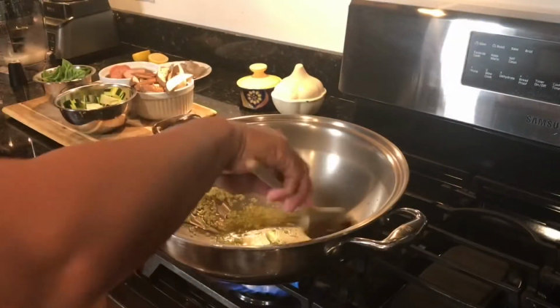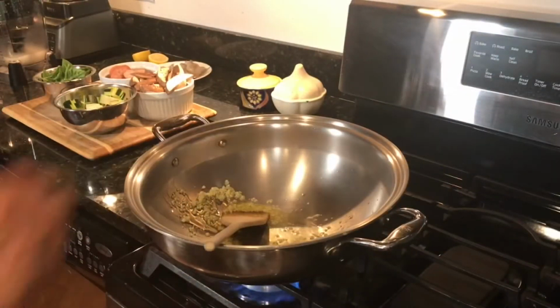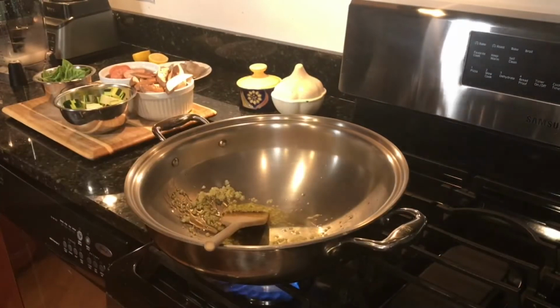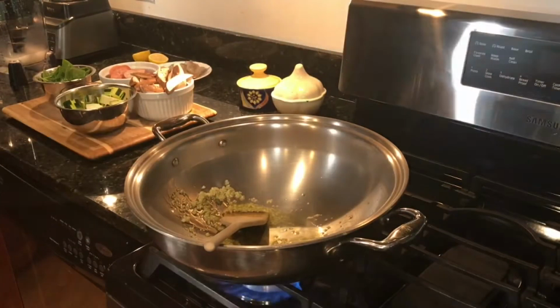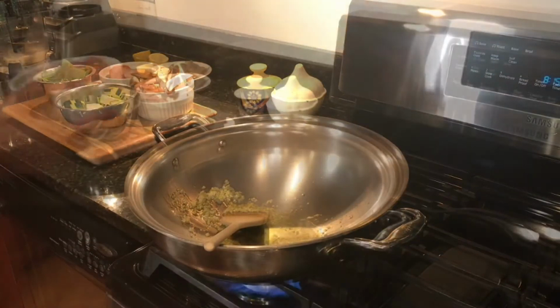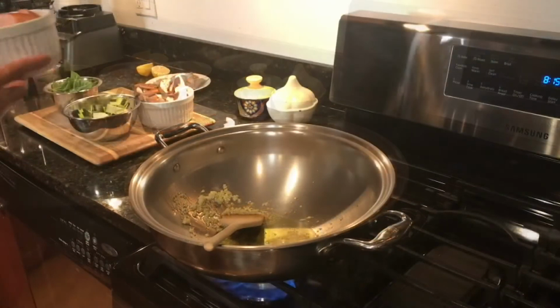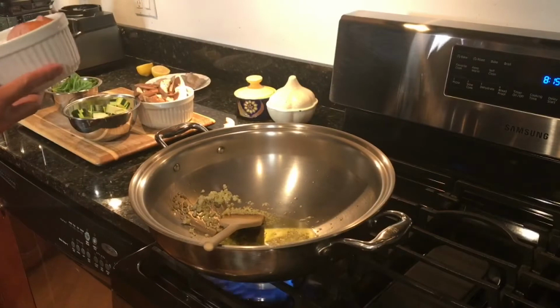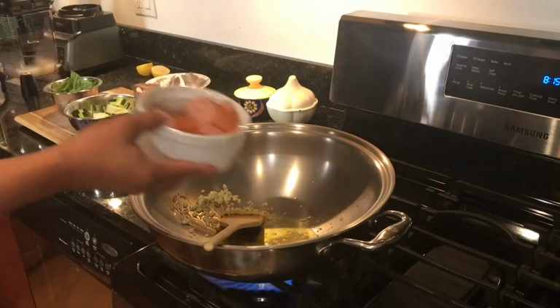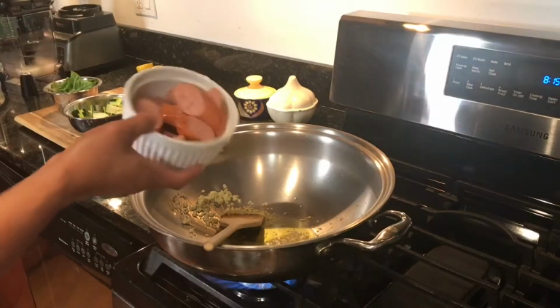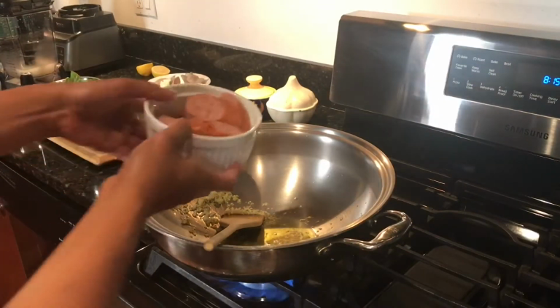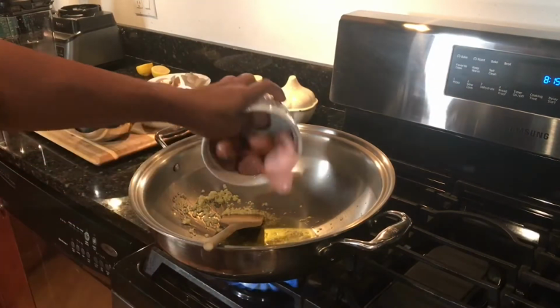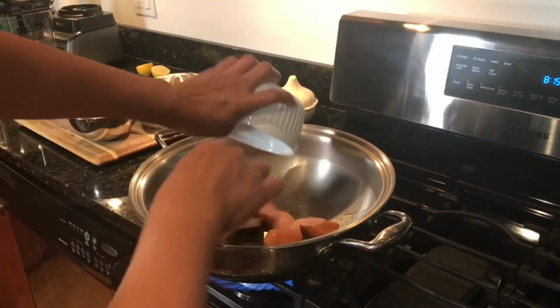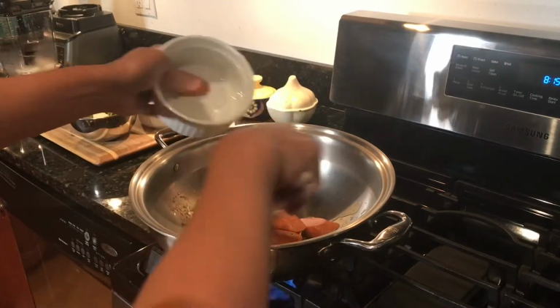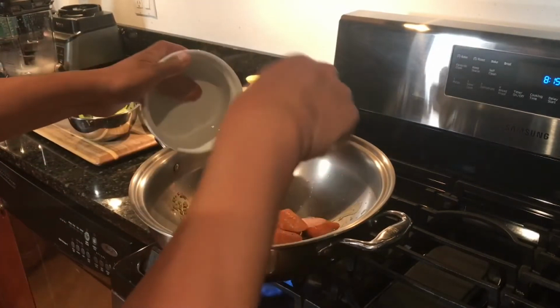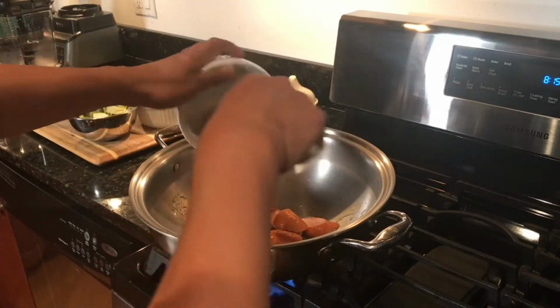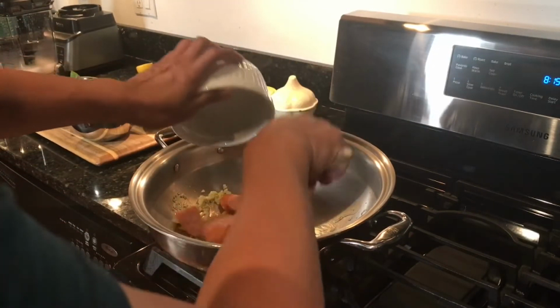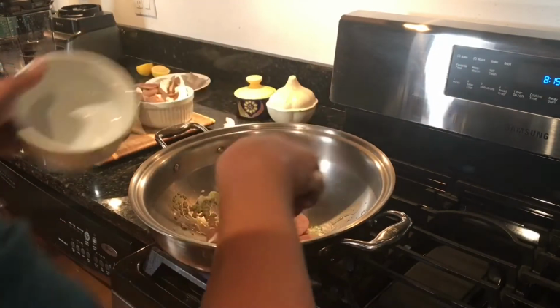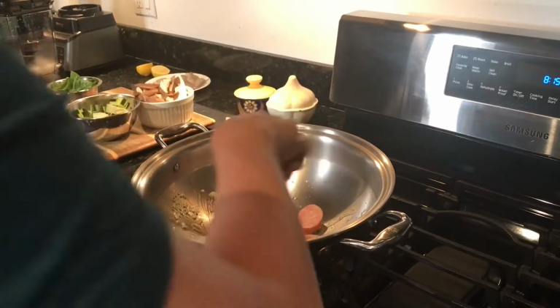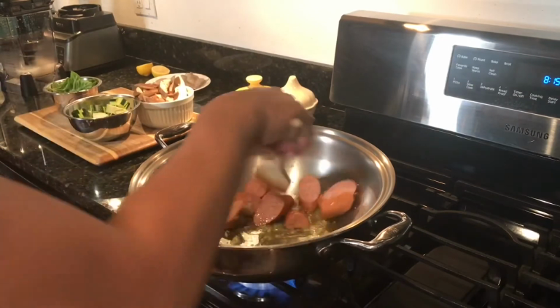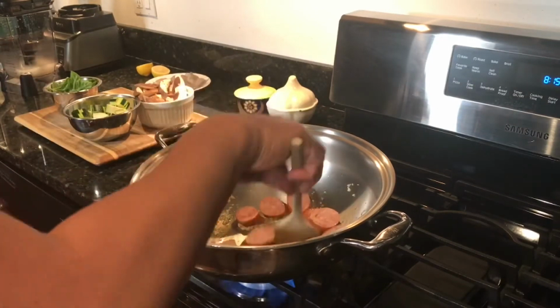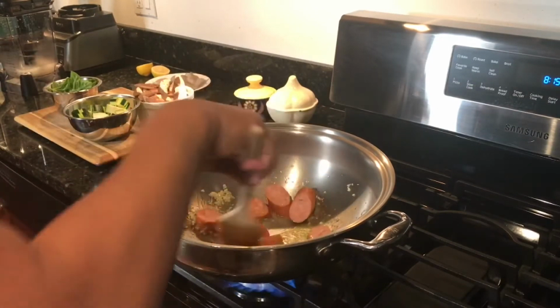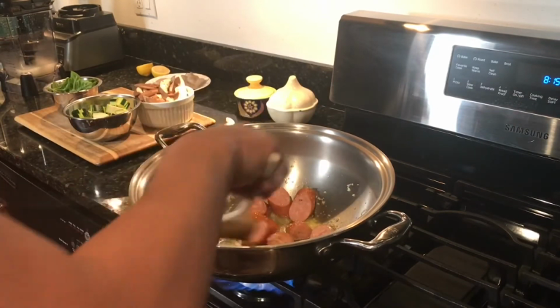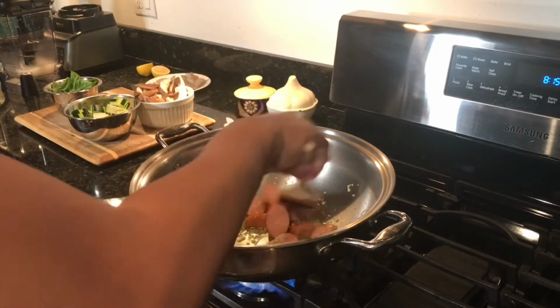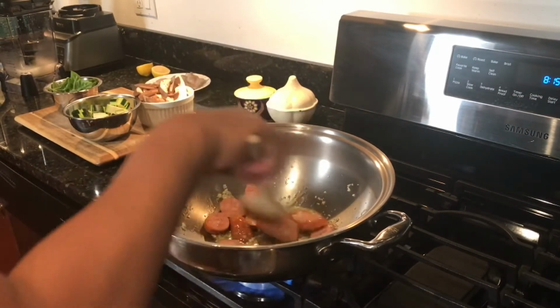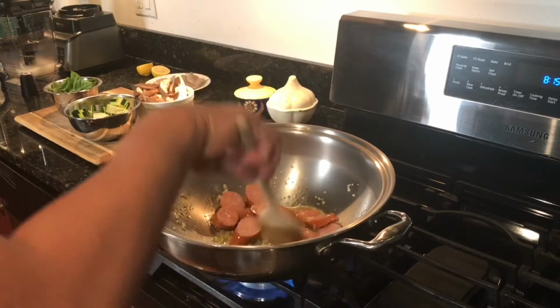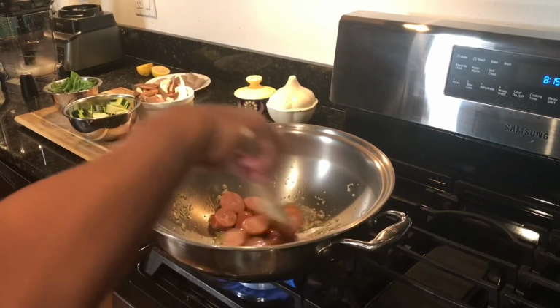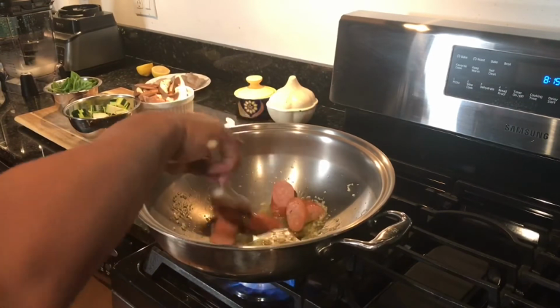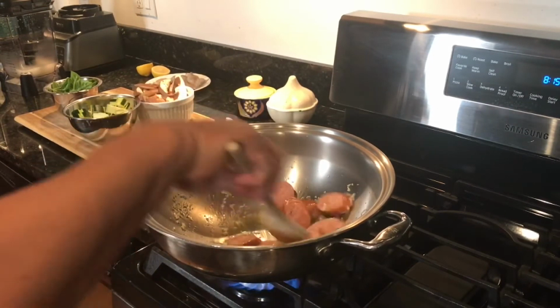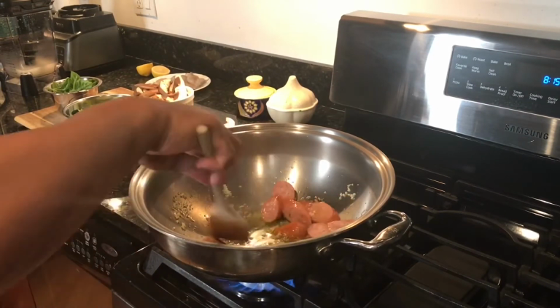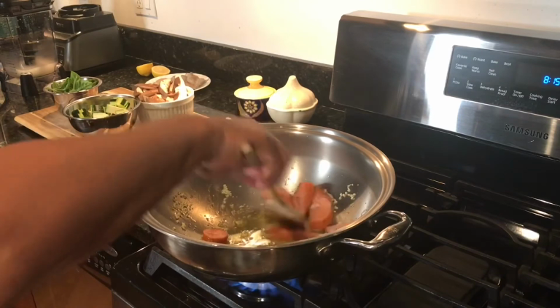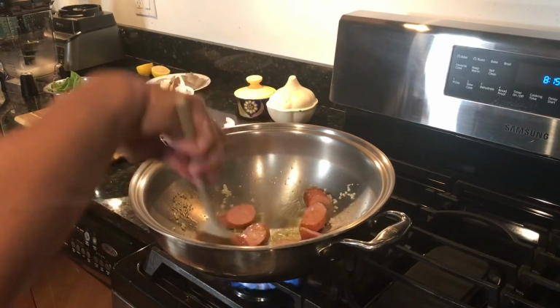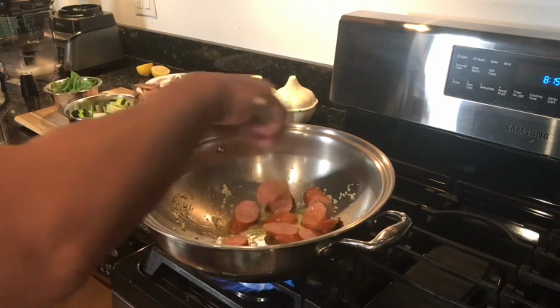Cook 5 cloves of minced garlic for 30 seconds before adding half of a large kielbasa sausage that I sliced. We will cook this for about 30 seconds before adding the next ingredient.